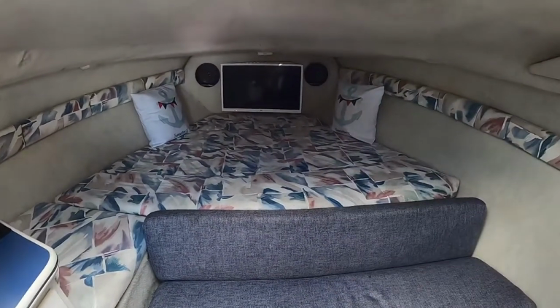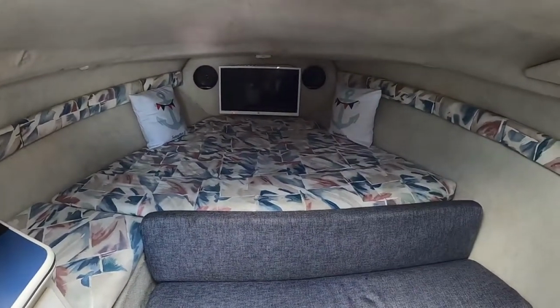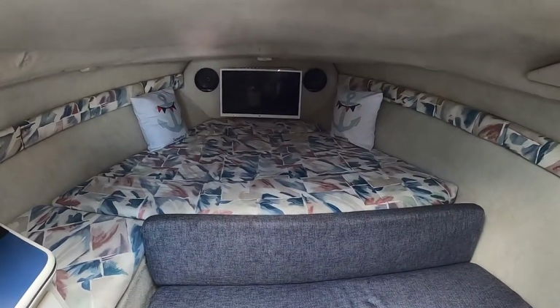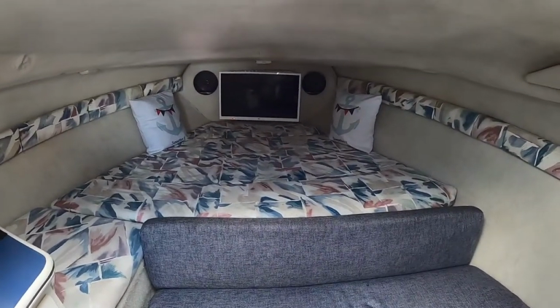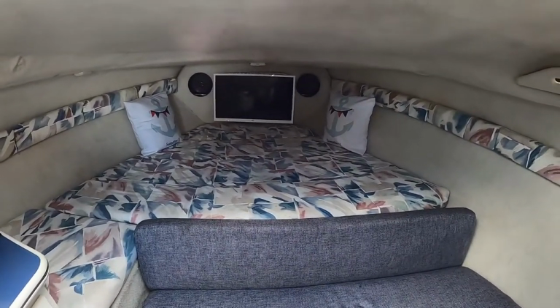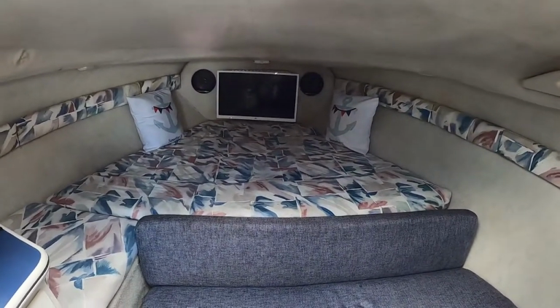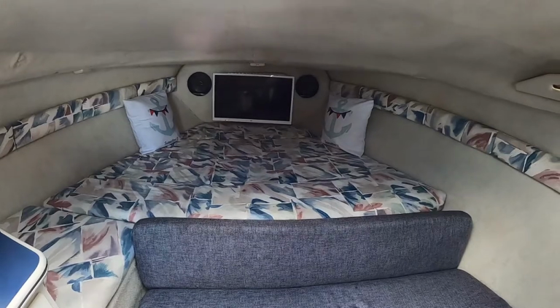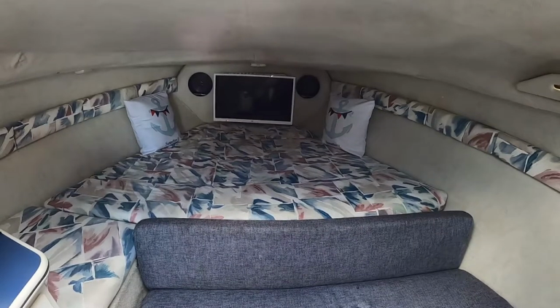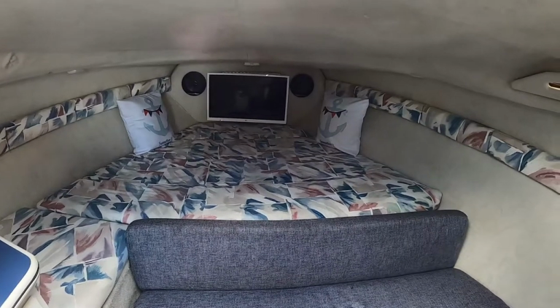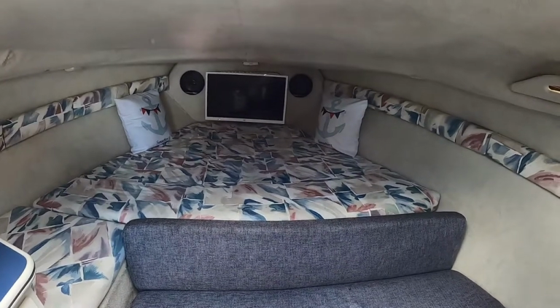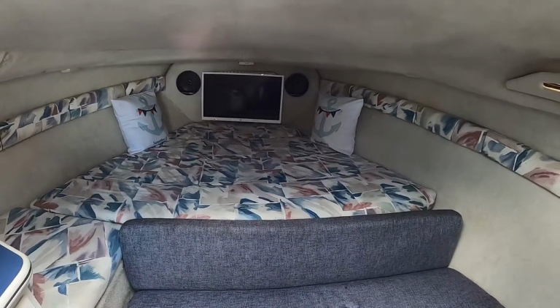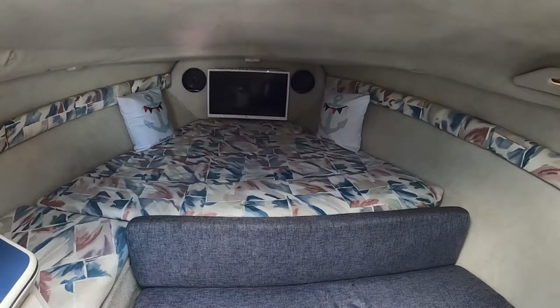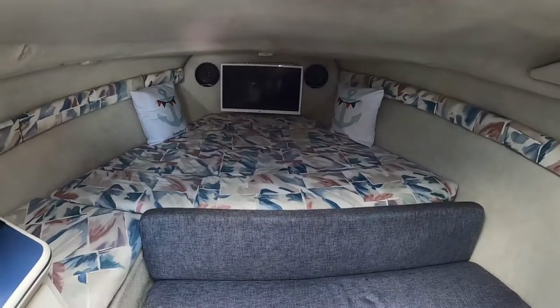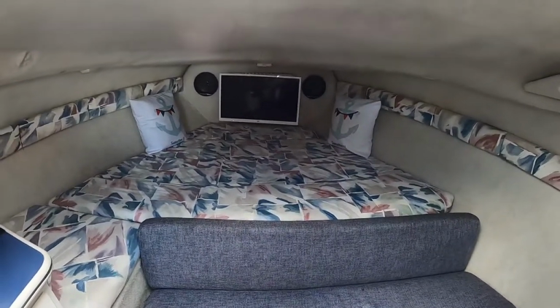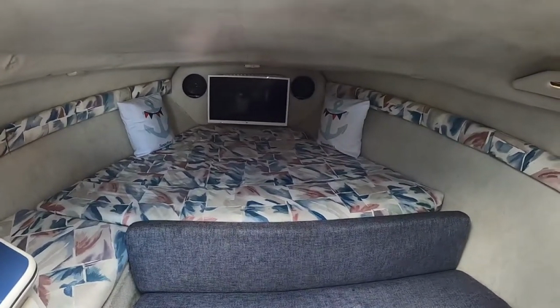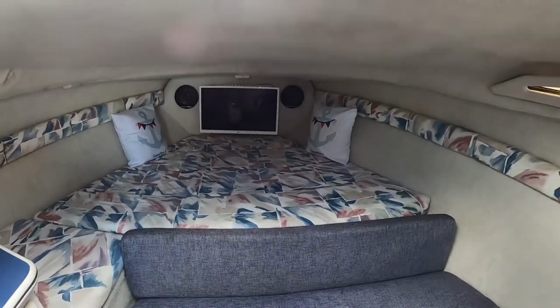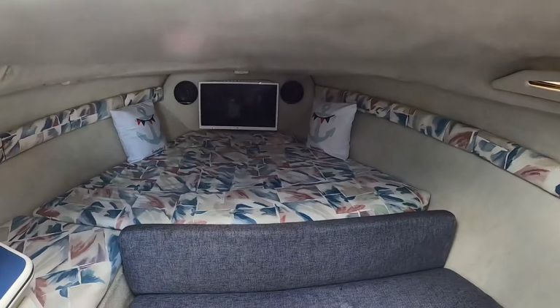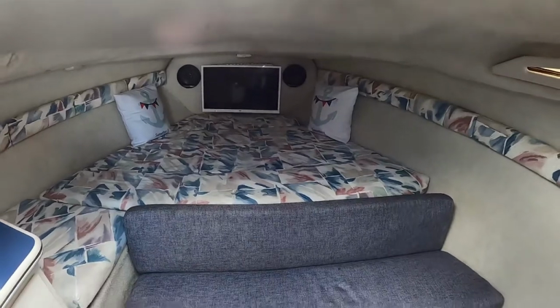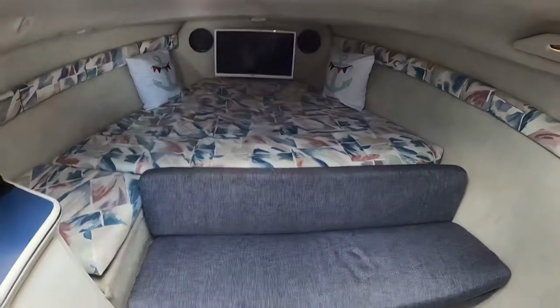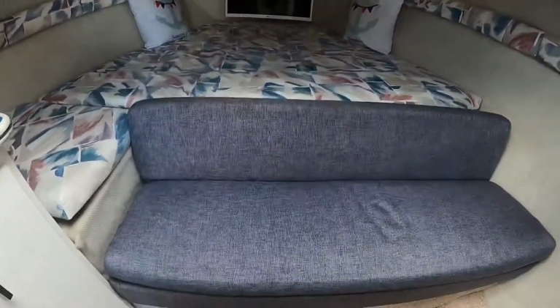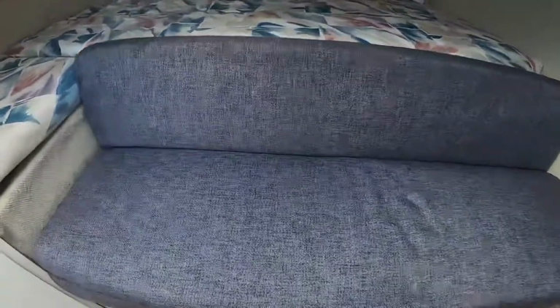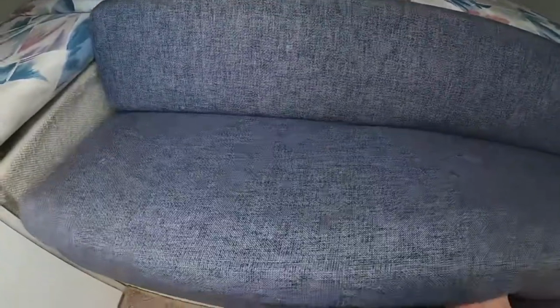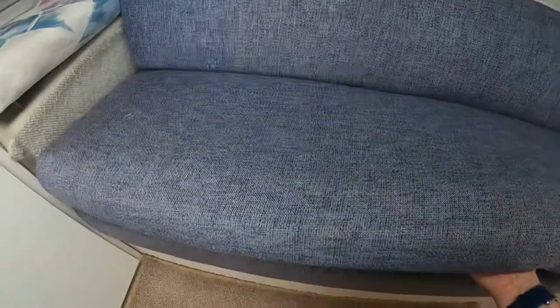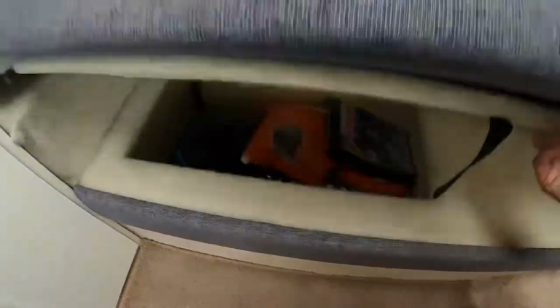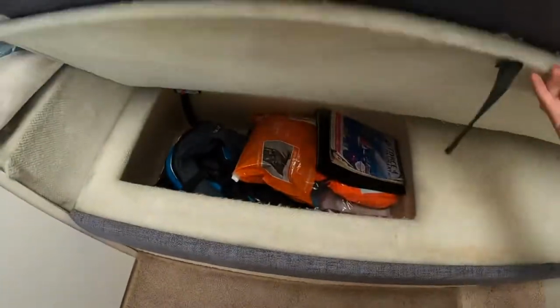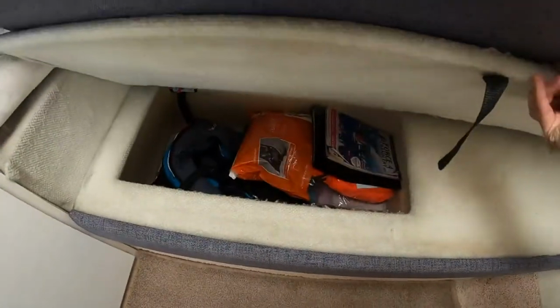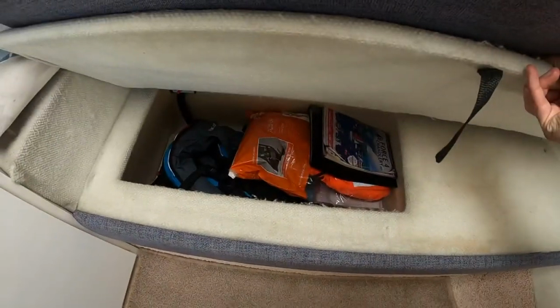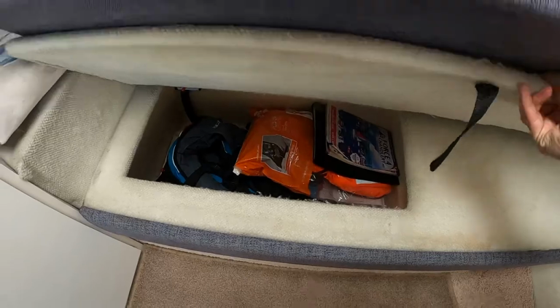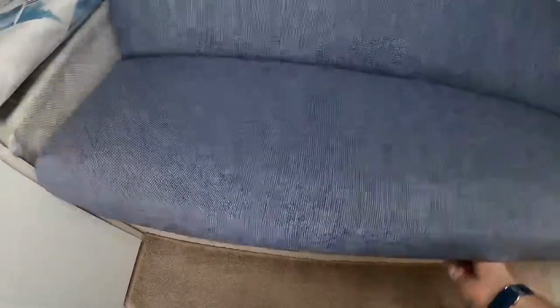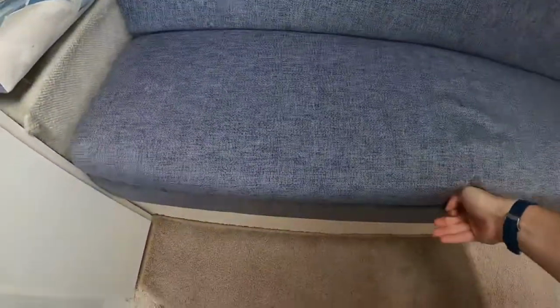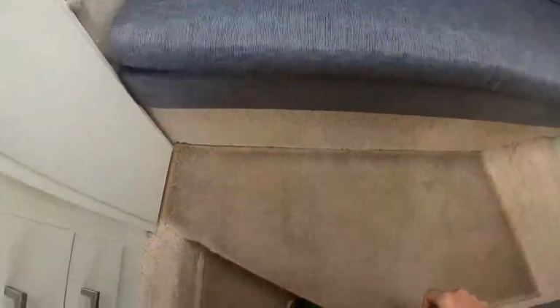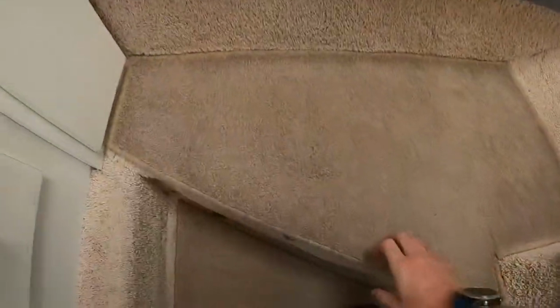We fitted a digital TV with an aerial and DVD player, and it runs off the wi-fi in the marina, which is good. Underneath all the seats is loads of storage, and there's more under the floor as well.